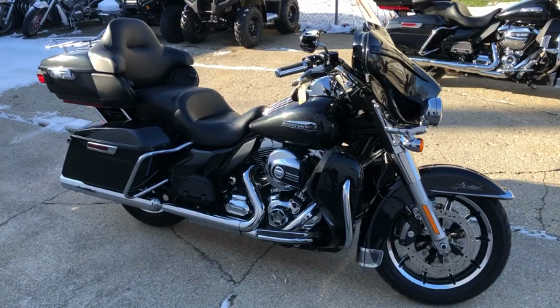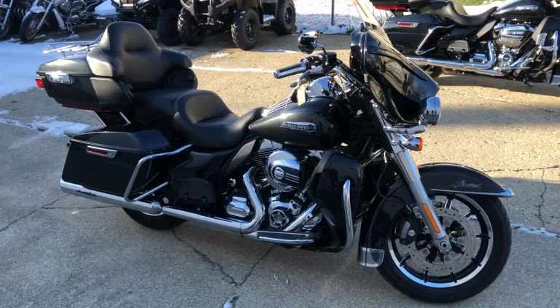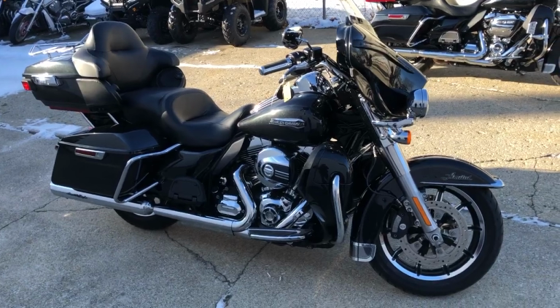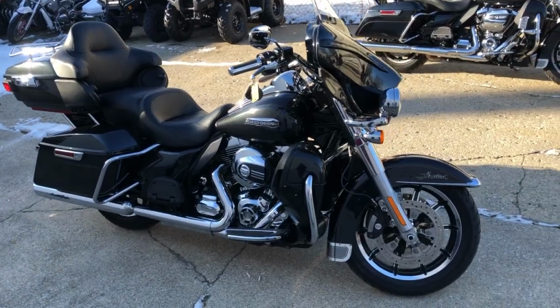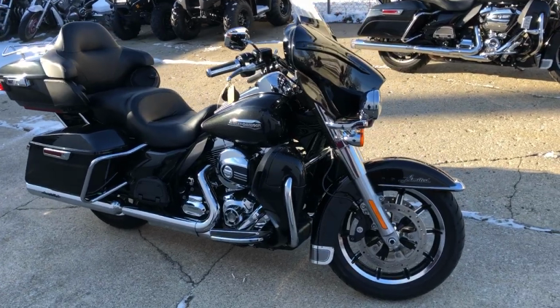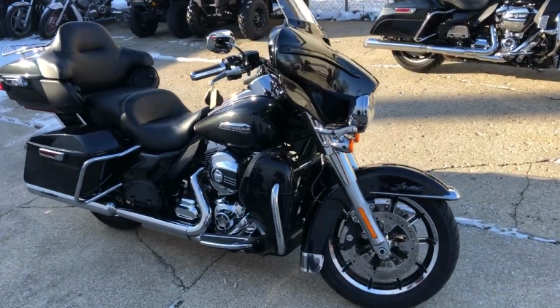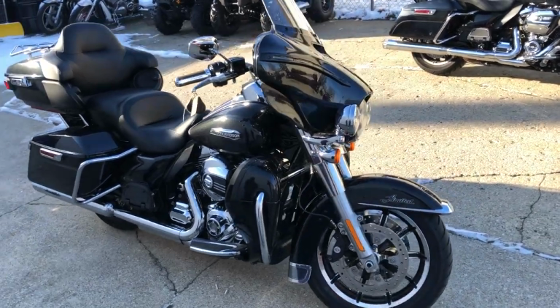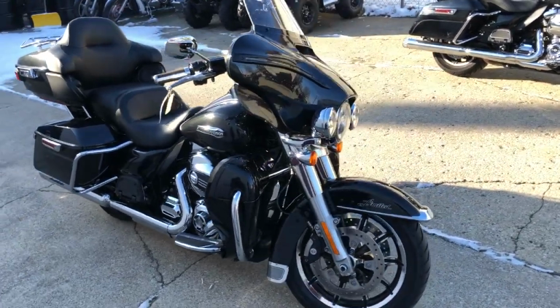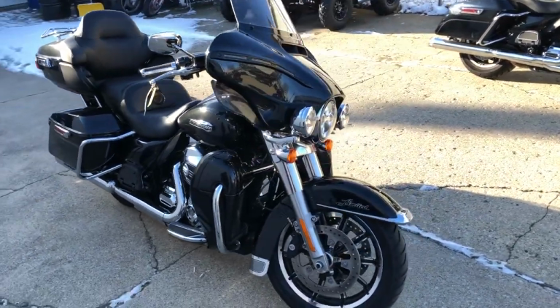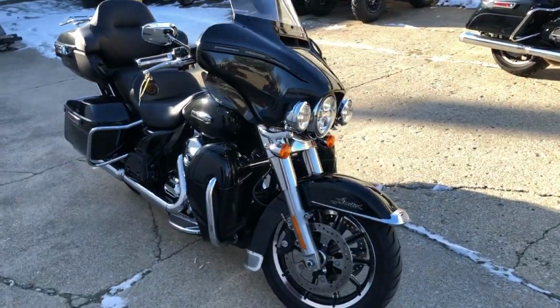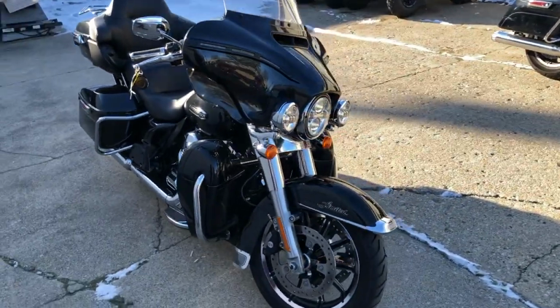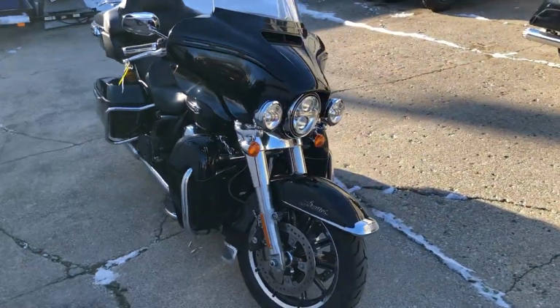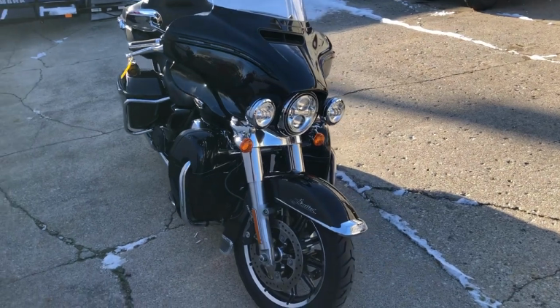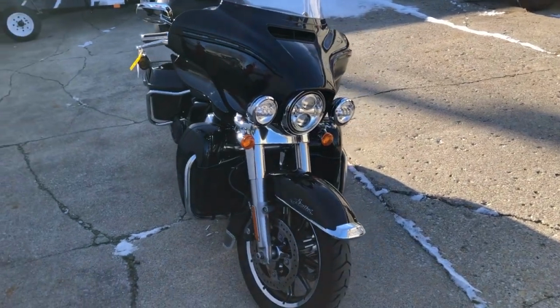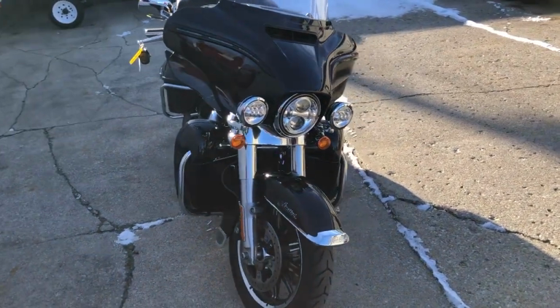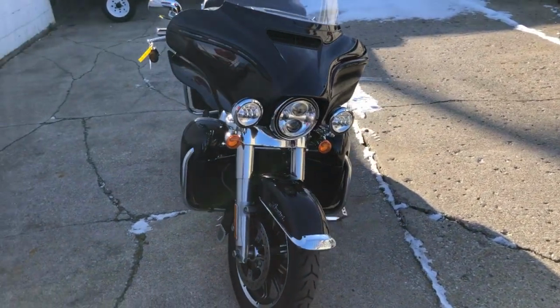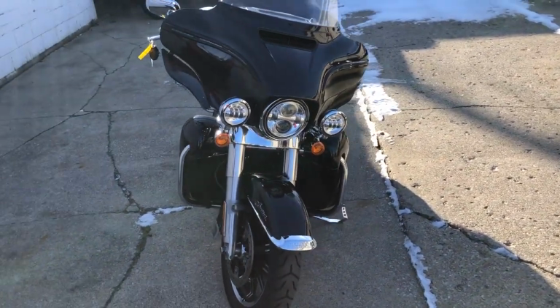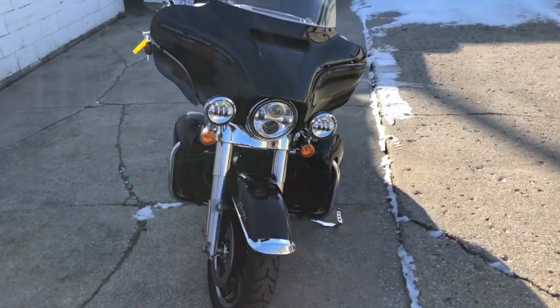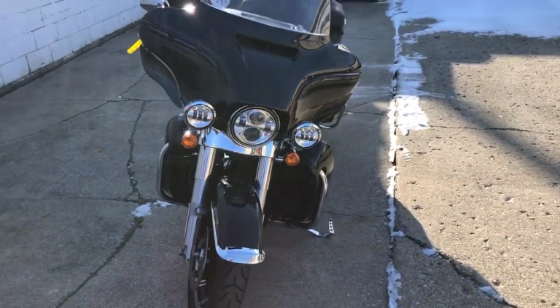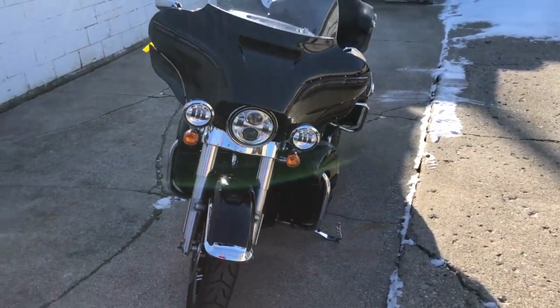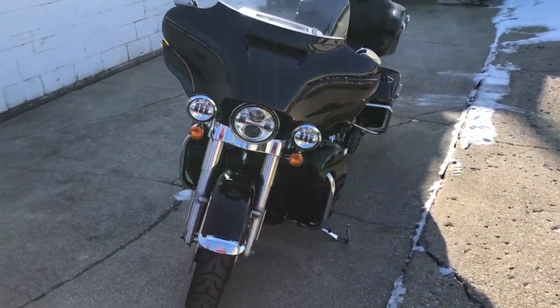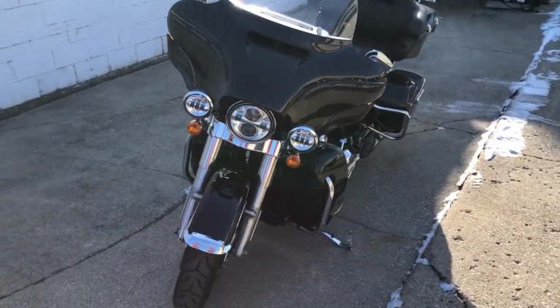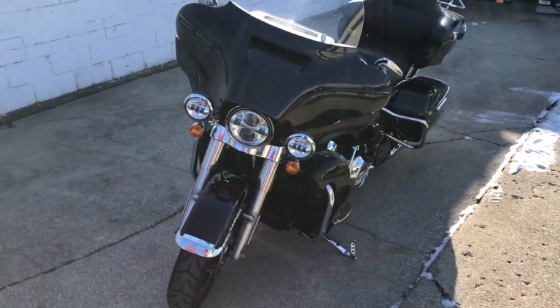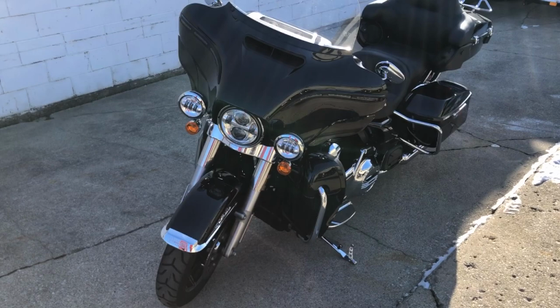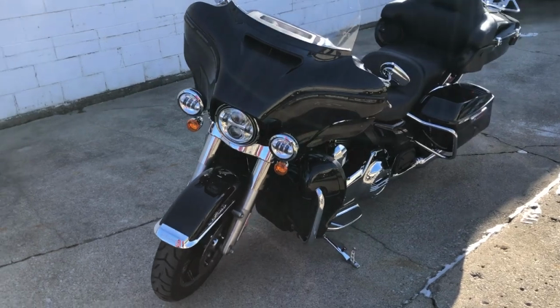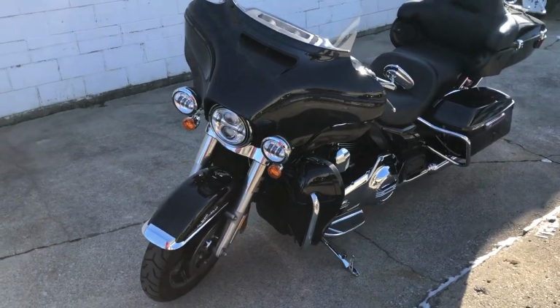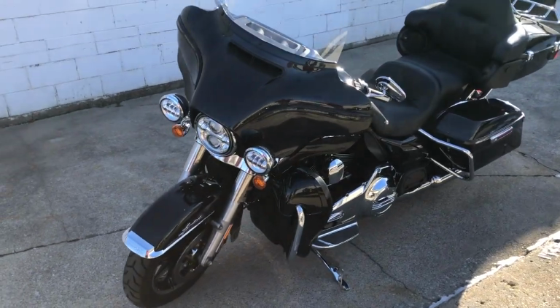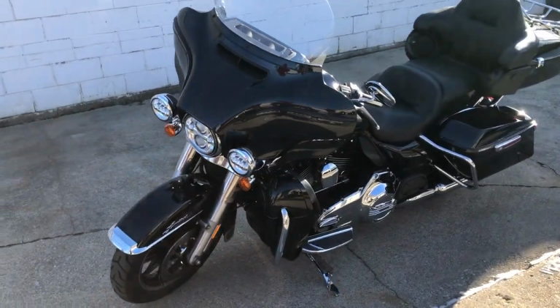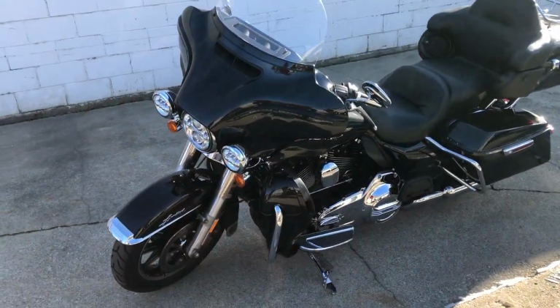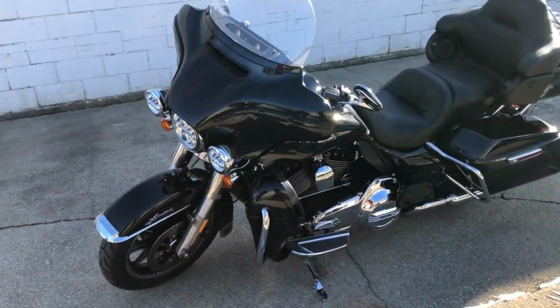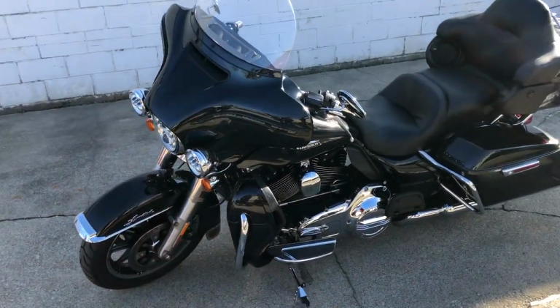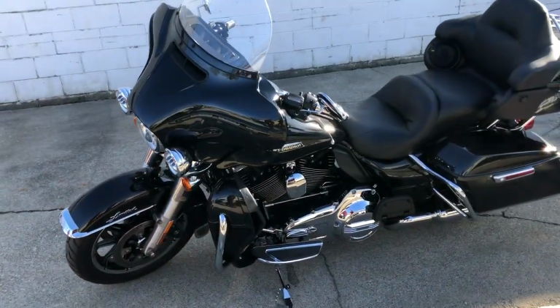Hey guys, ApprovalPowerSports.com here doing some videos on some stuff that just came into the showroom. Check this one out. It's a 2016 Ultra Limited for sale. Over $2,000 in extras on this one — top of the line full dress suit offered by Harley-Davidson. This one has it all.